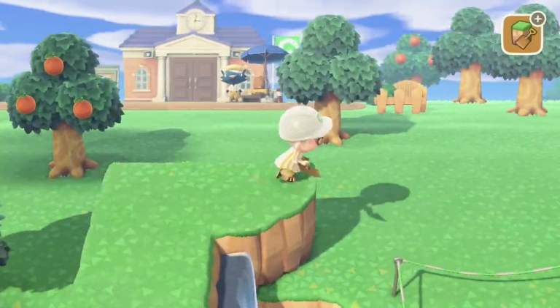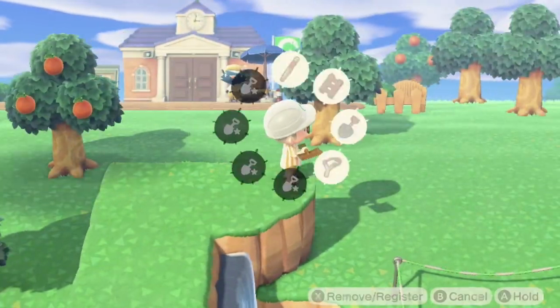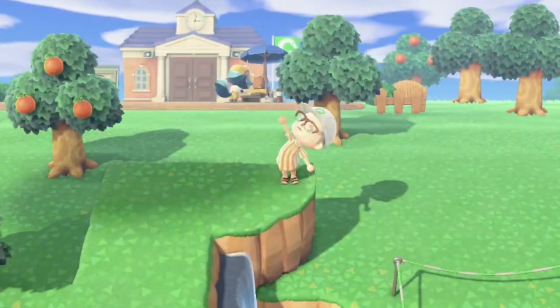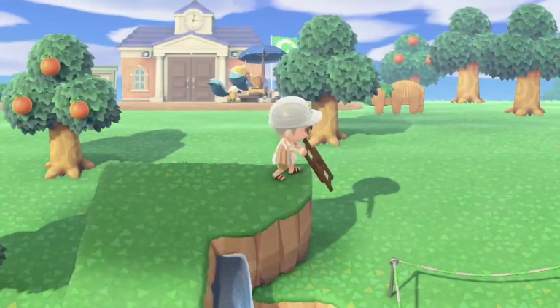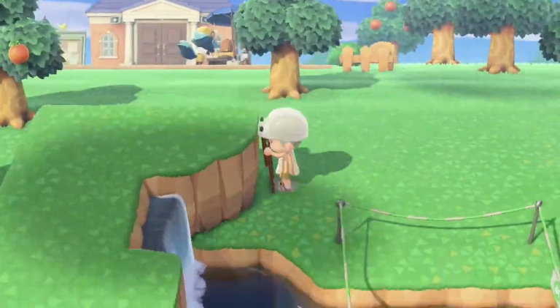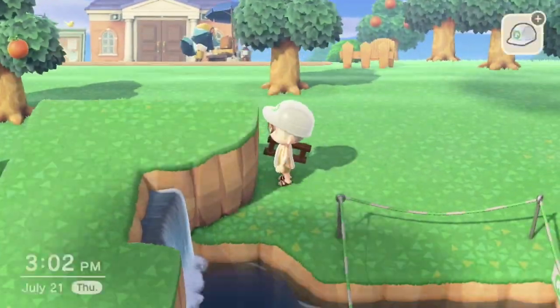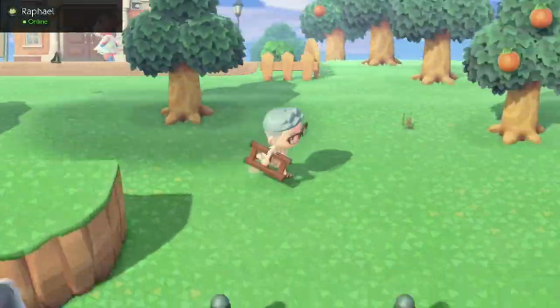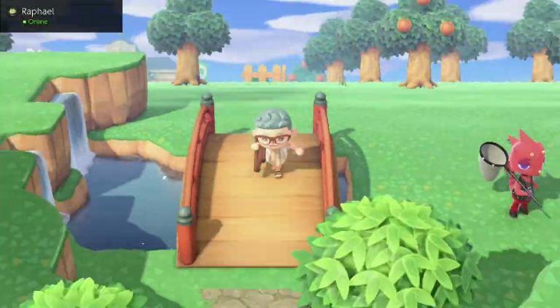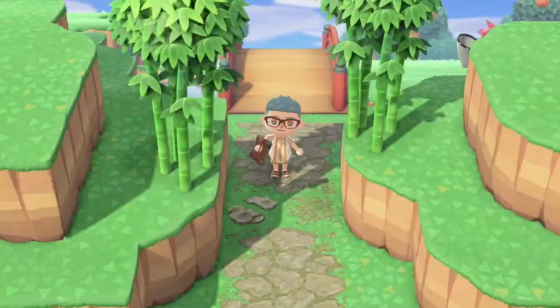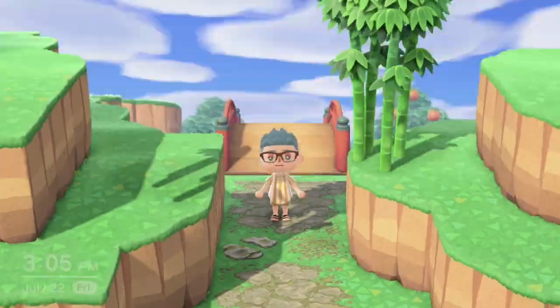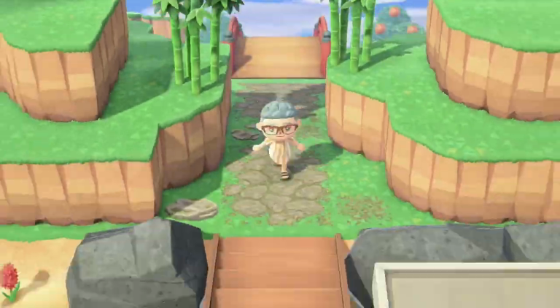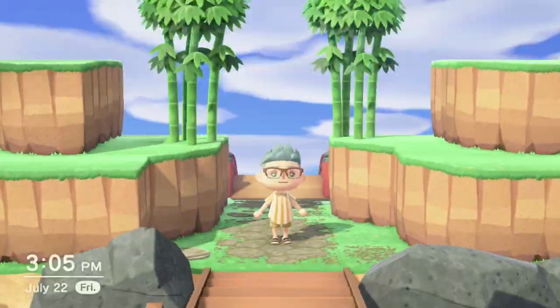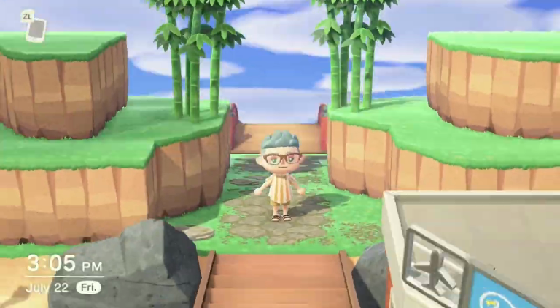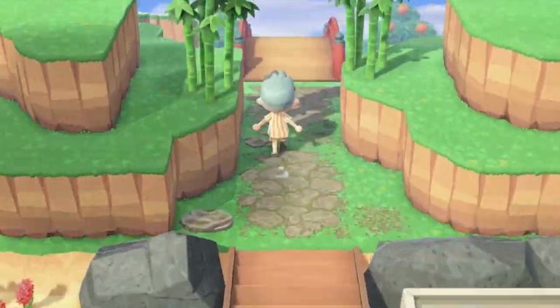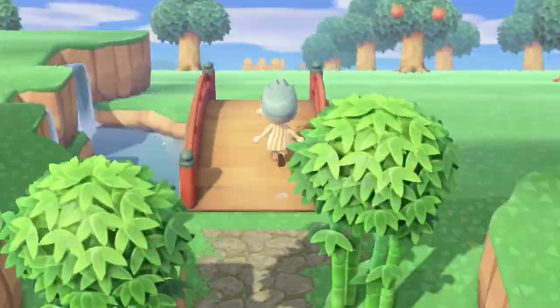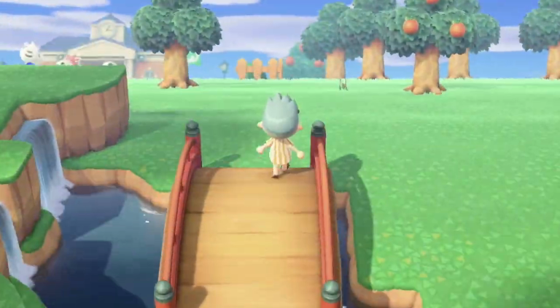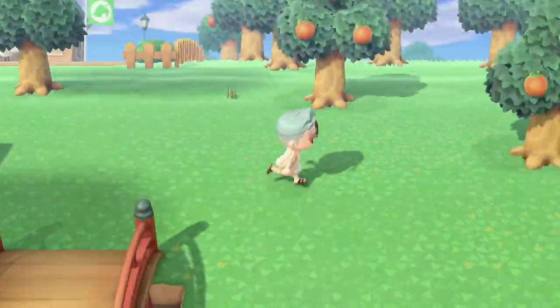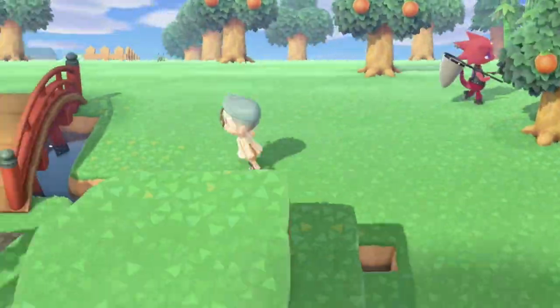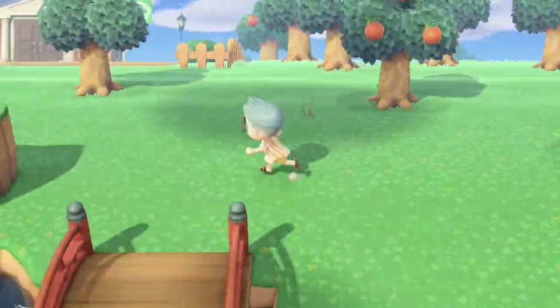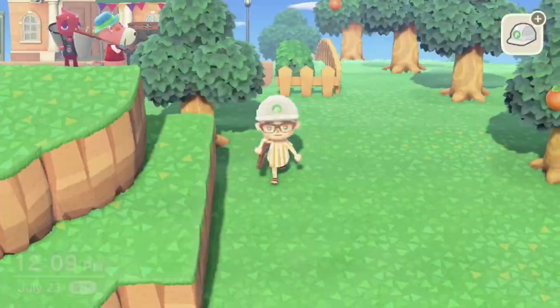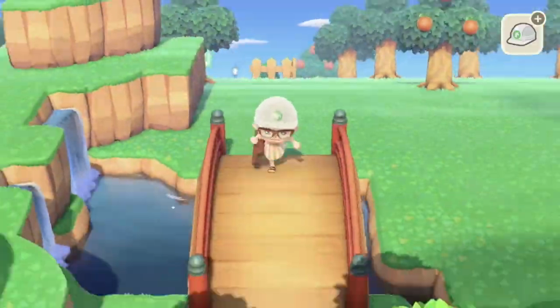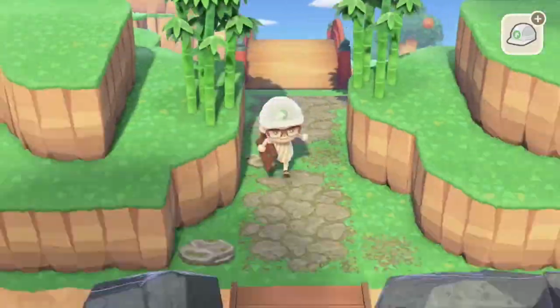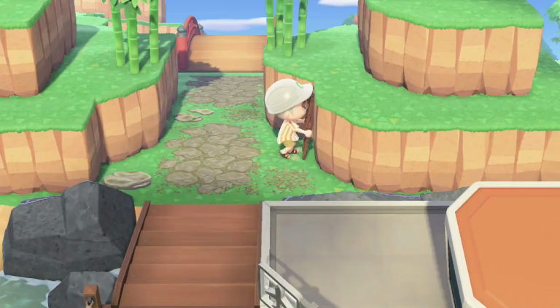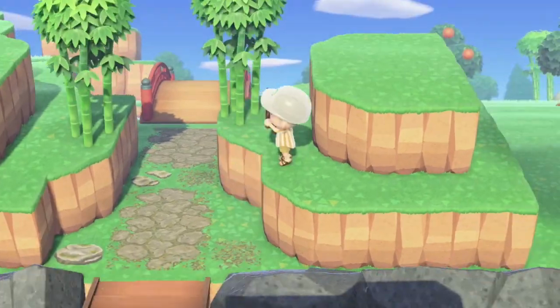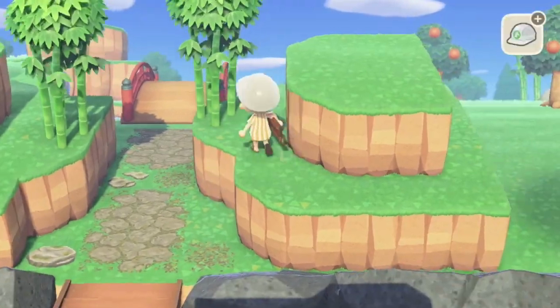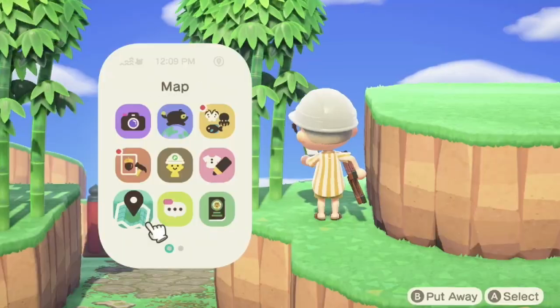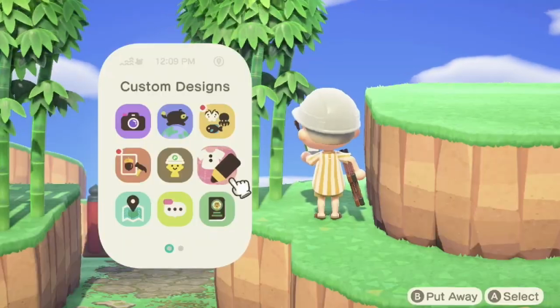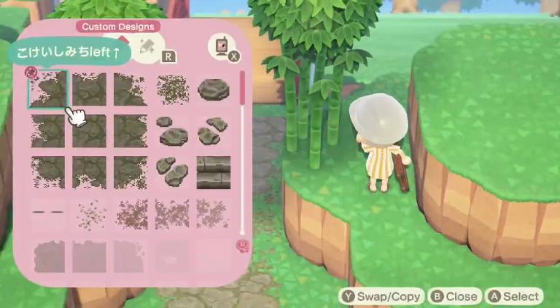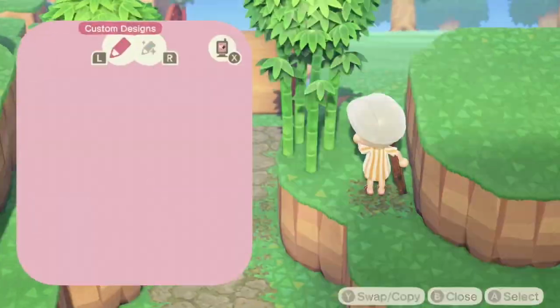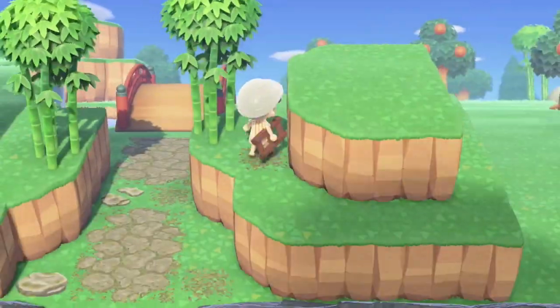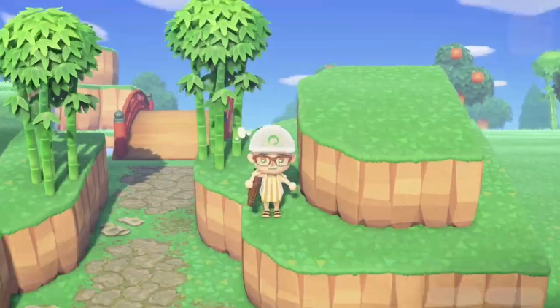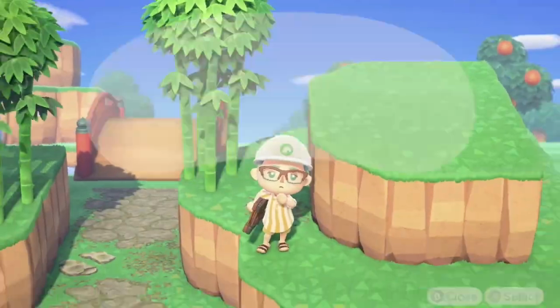Also, impromptu waterfall — didn't plan on this waterfall, but hey! And now look at the bridge — the bridge is here! We're building bridges on Ponderosa. Excuse me, I just forgot the name of my own island. So now we're going to start decorating.